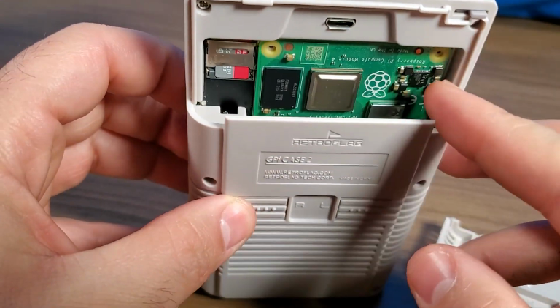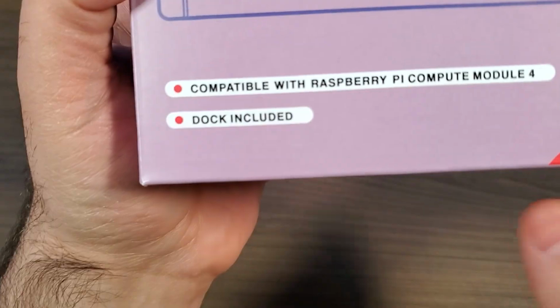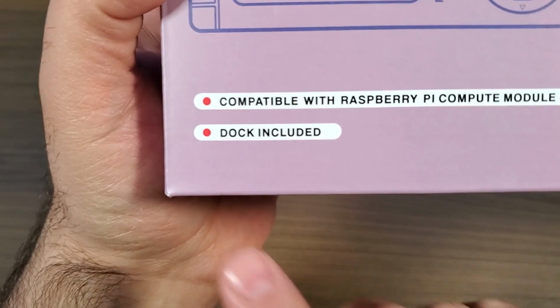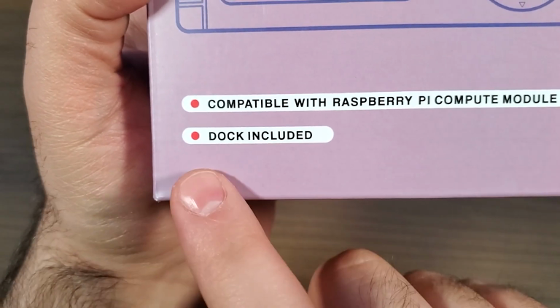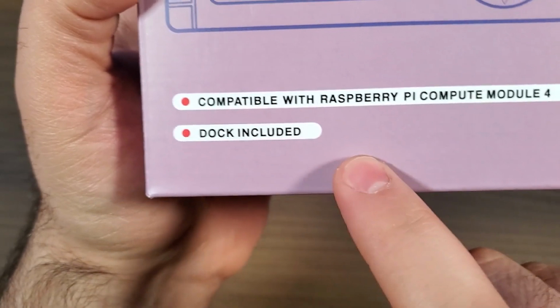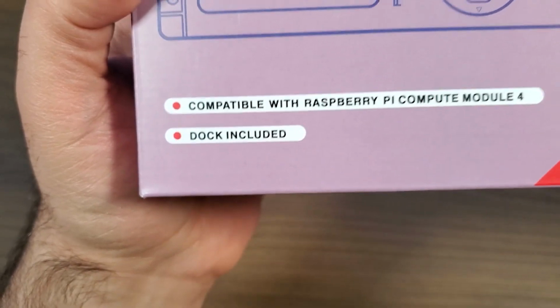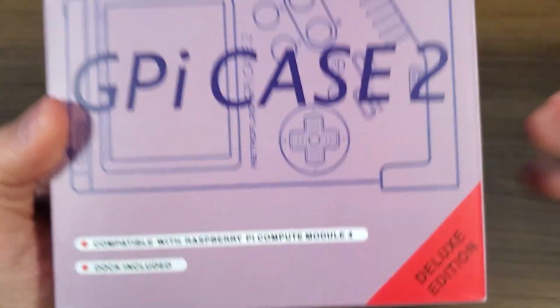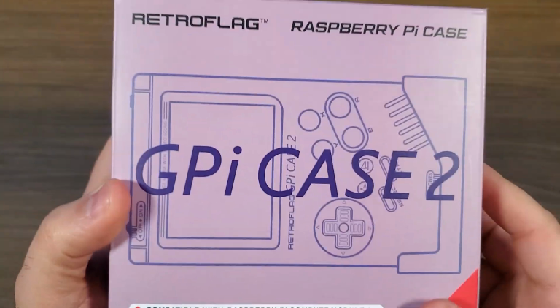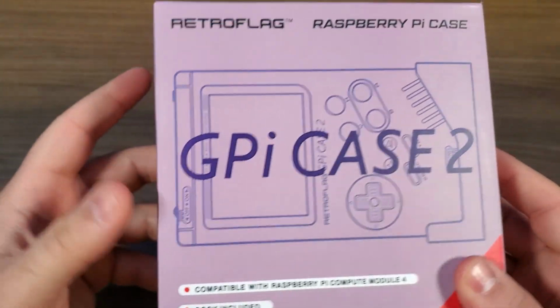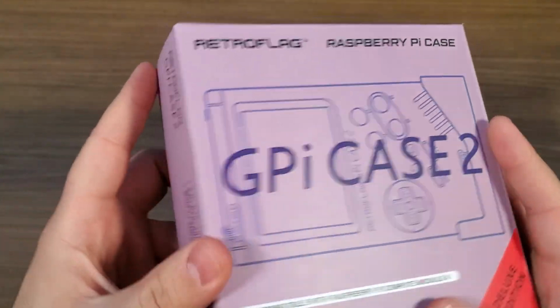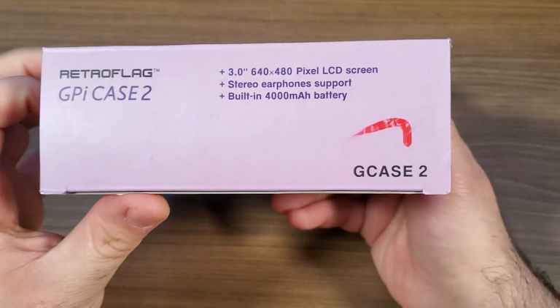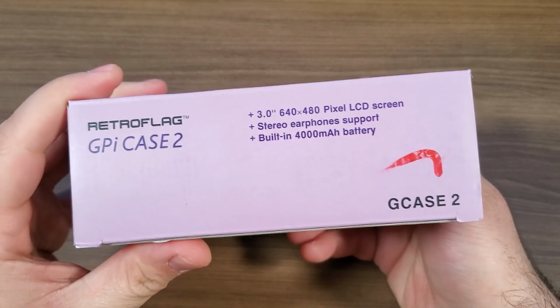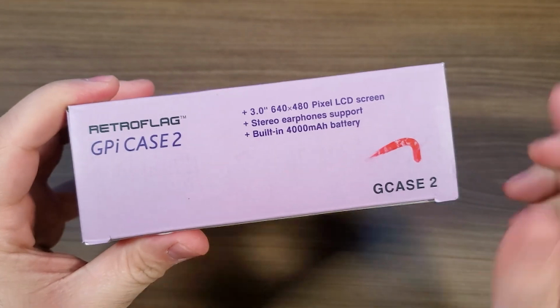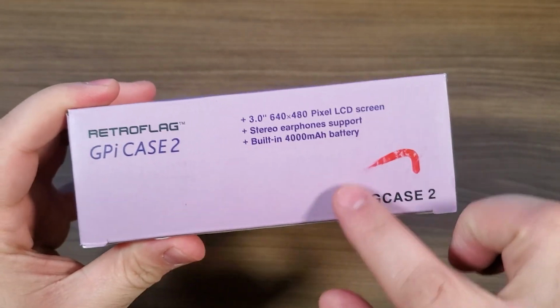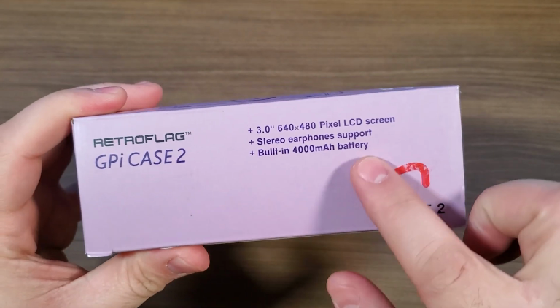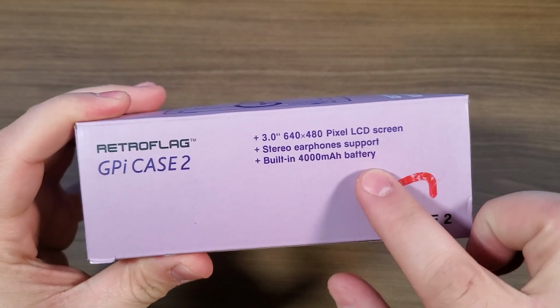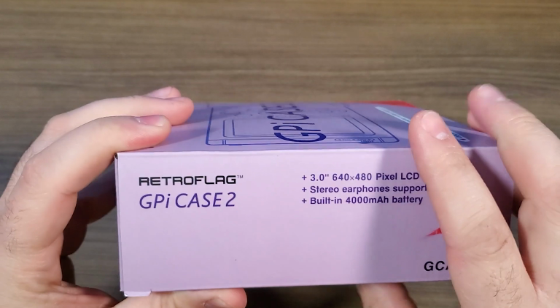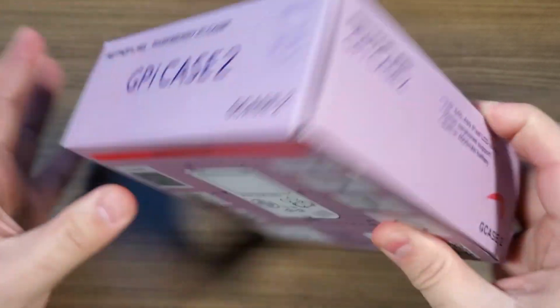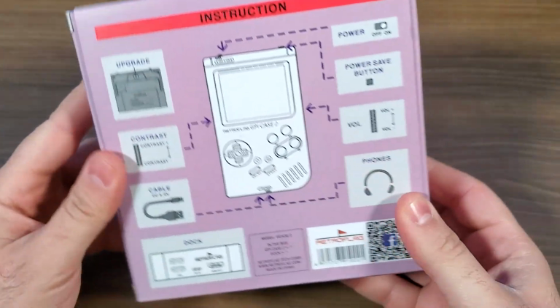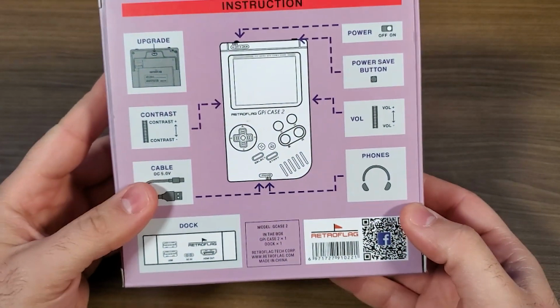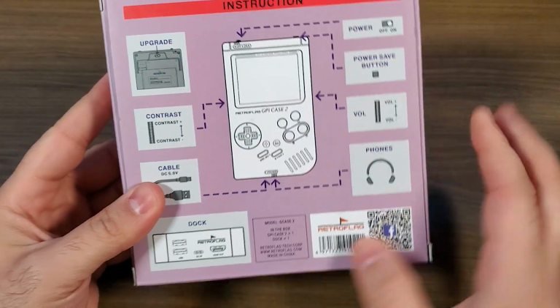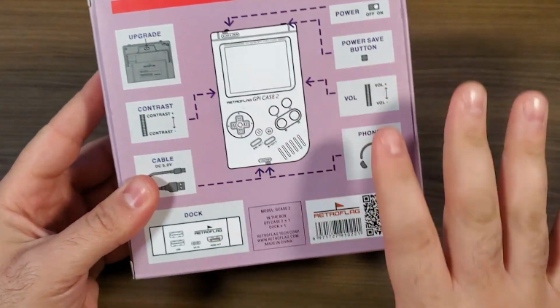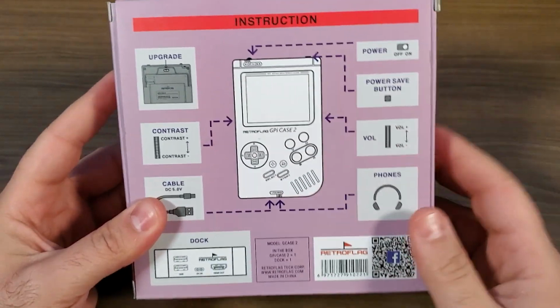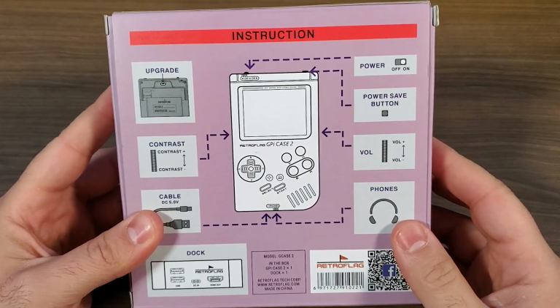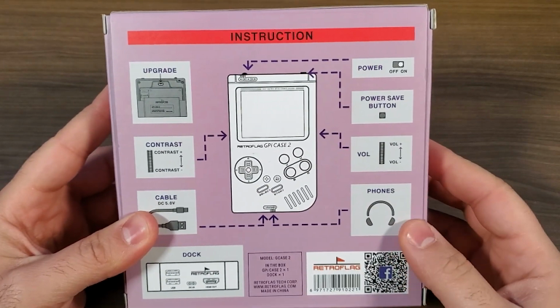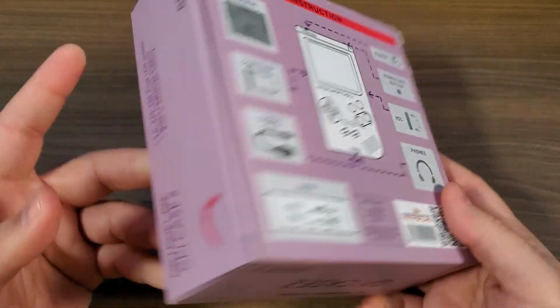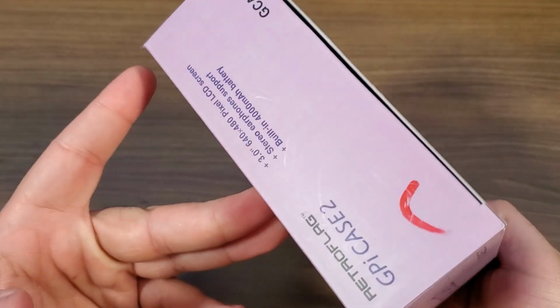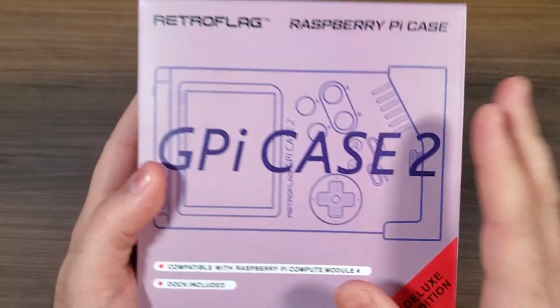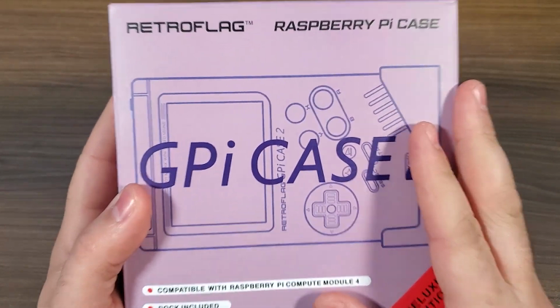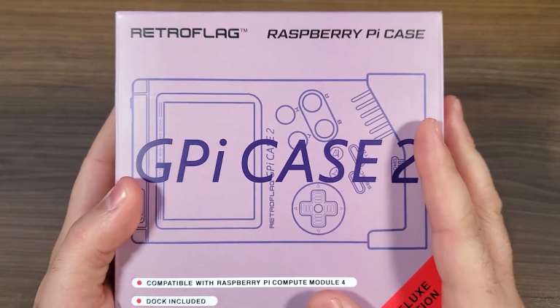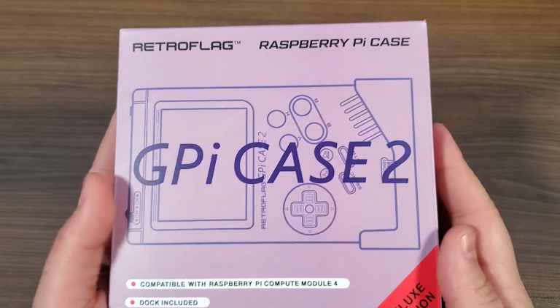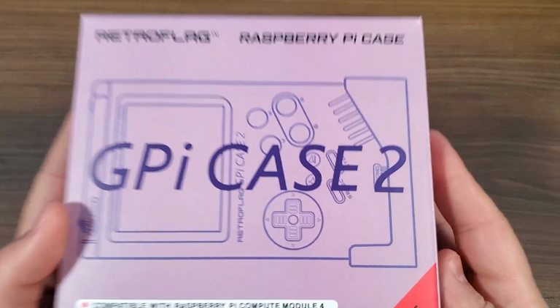With the CM4 module, we're actually going to get better performance. There is also a dock, which I'll show during the unboxing. Taking a peek on the side, it's got a little bit of information about some of the specs, and this is just kind of the layout of the device. Now let's go ahead and get this thing out of the box.